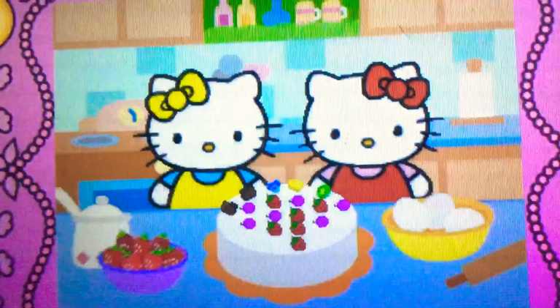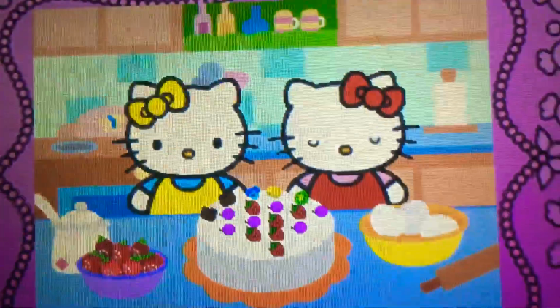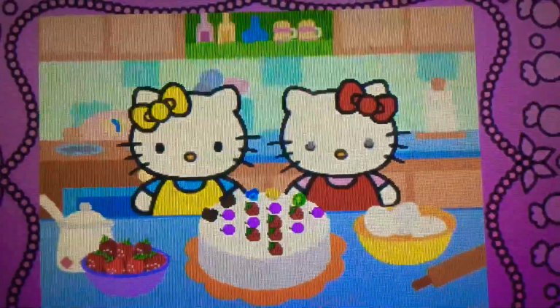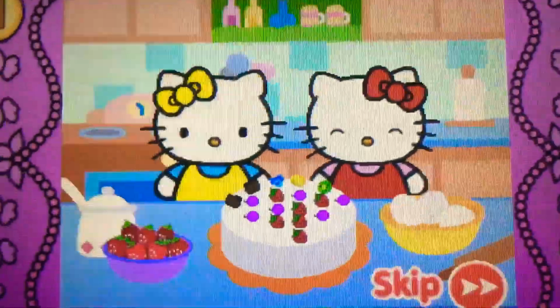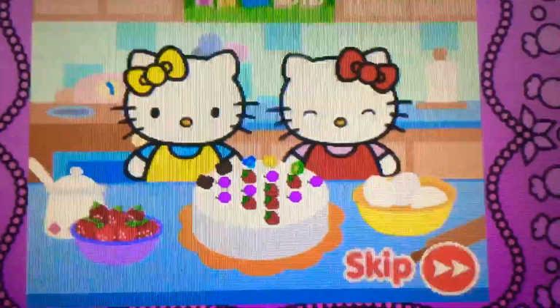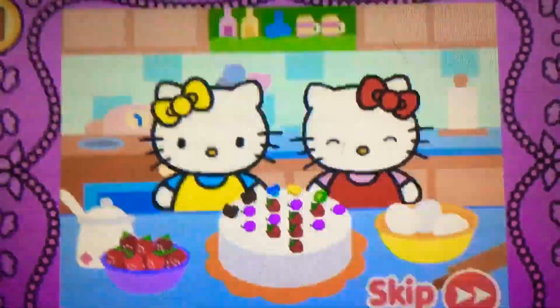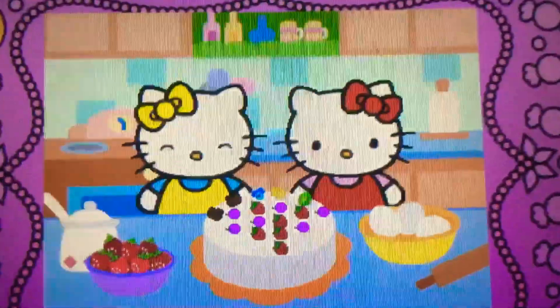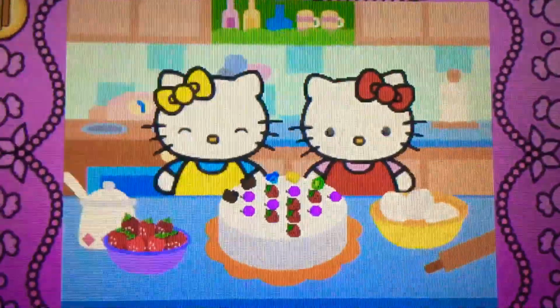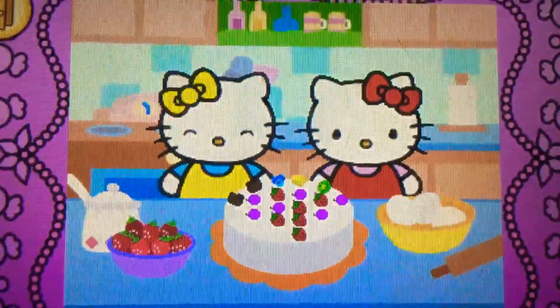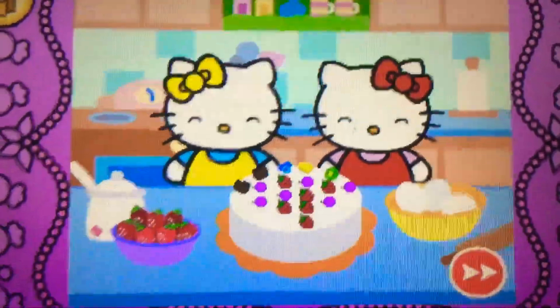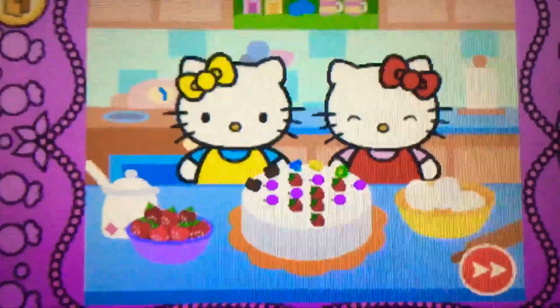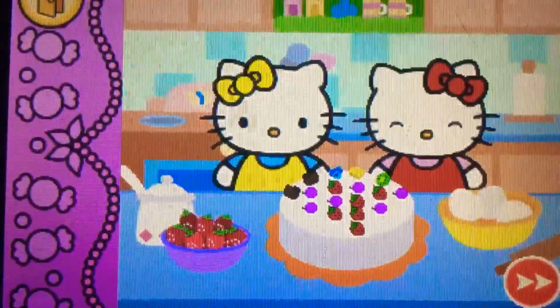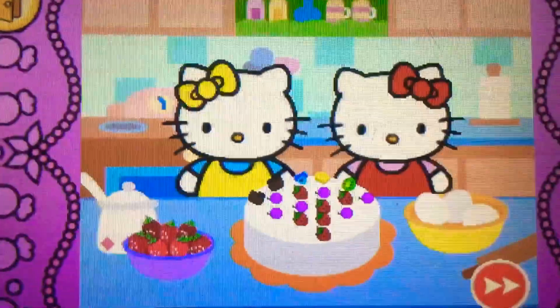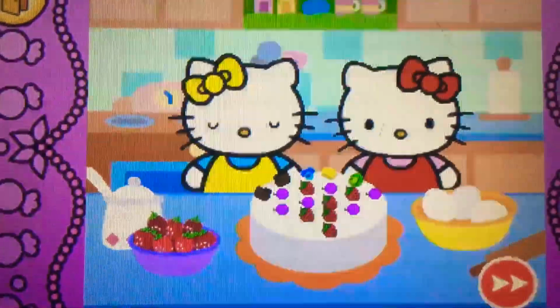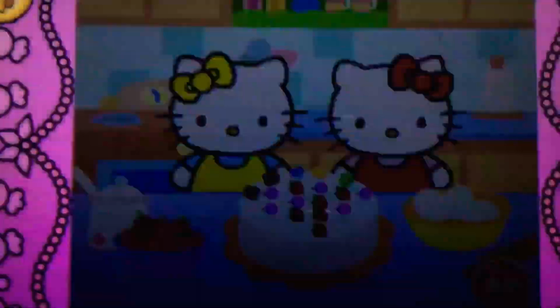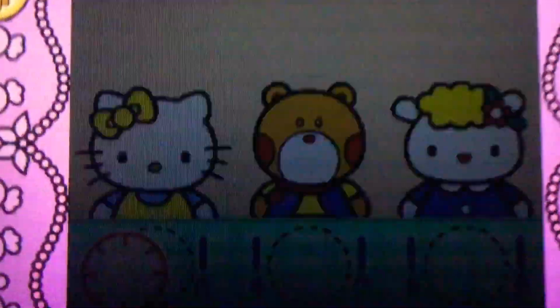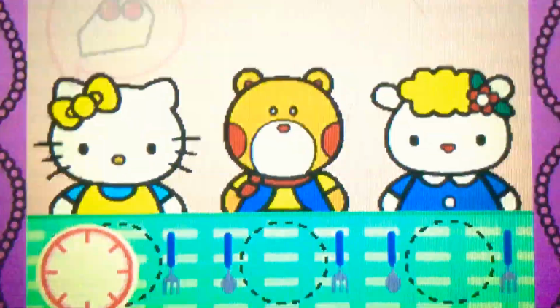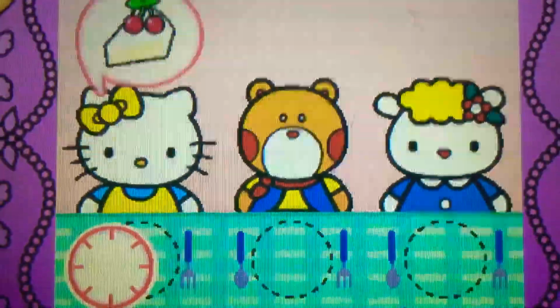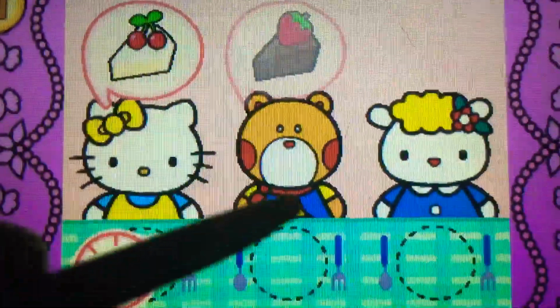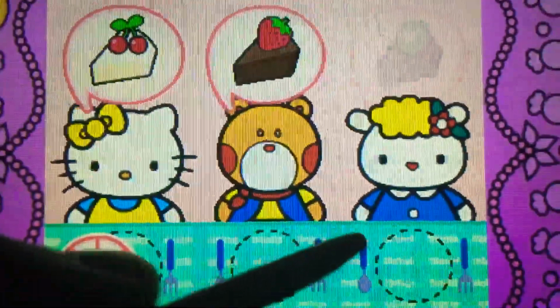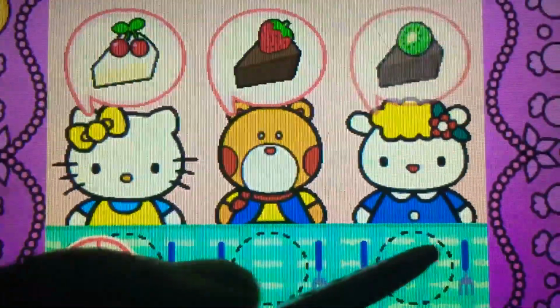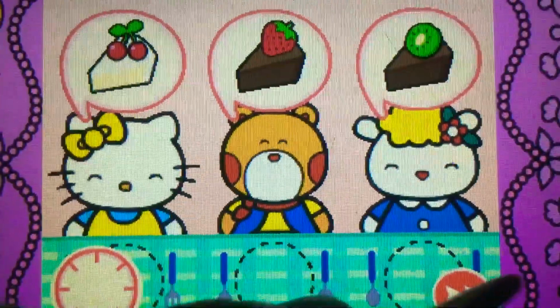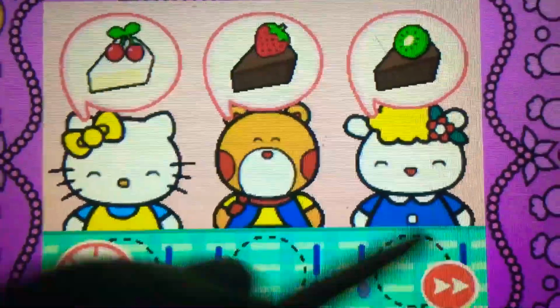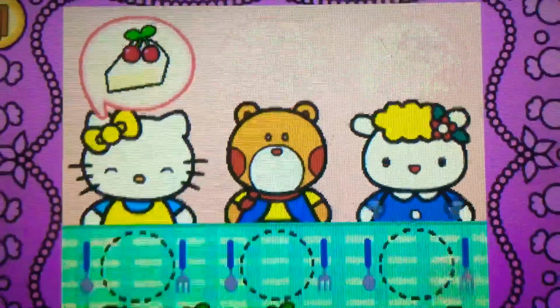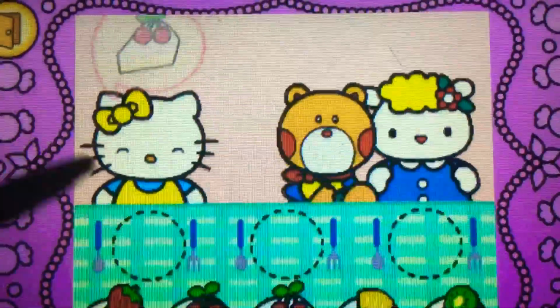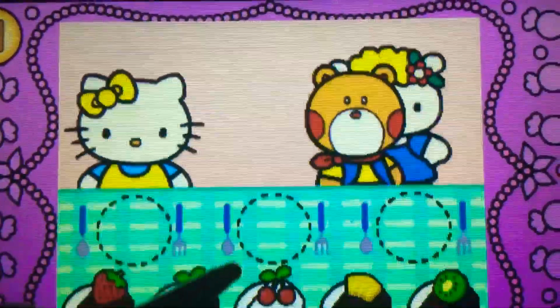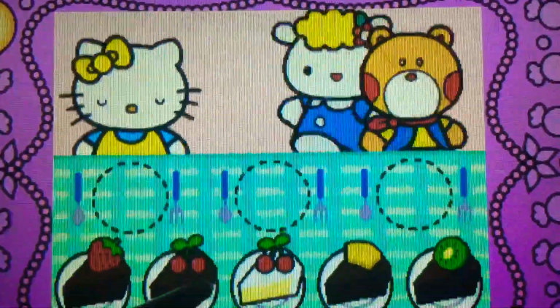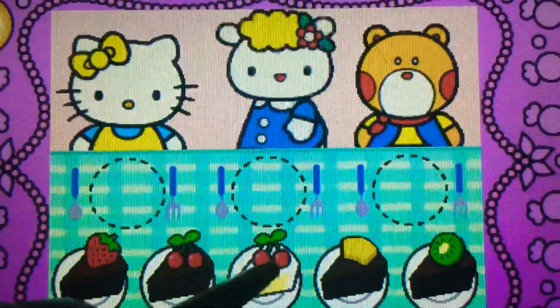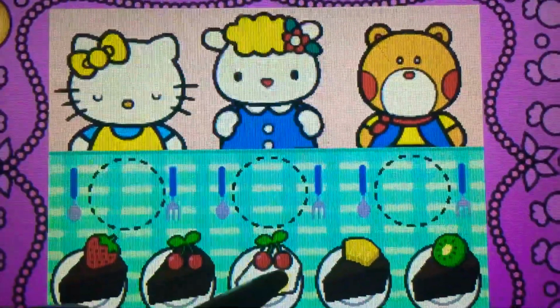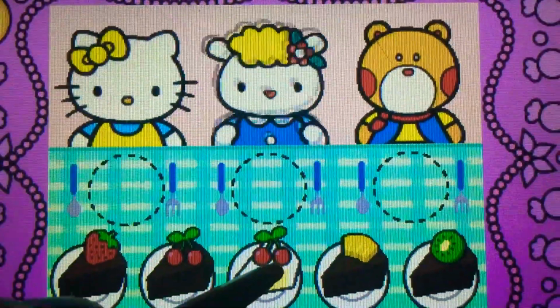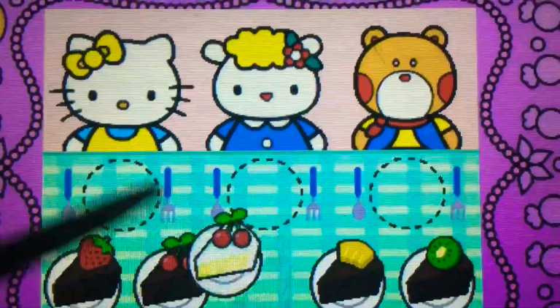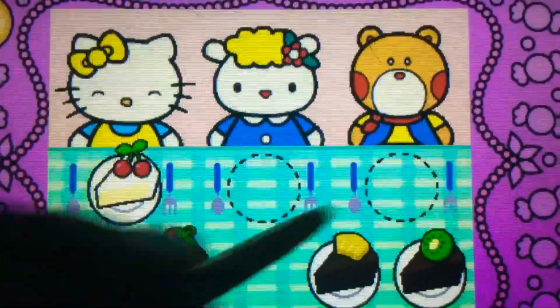Look. Hello Kitty's cake is beautiful. Come on. Hello Kitty wants to share cake with friends. Watch carefully. Remember what each guest wants before the time runs out. Drag the correct food or drink to each character.